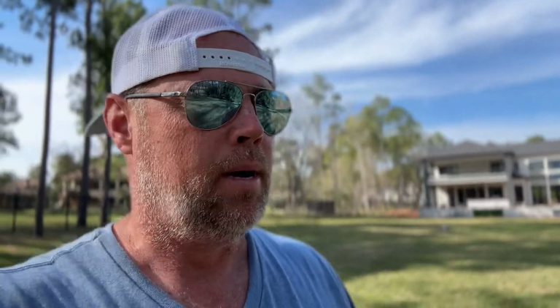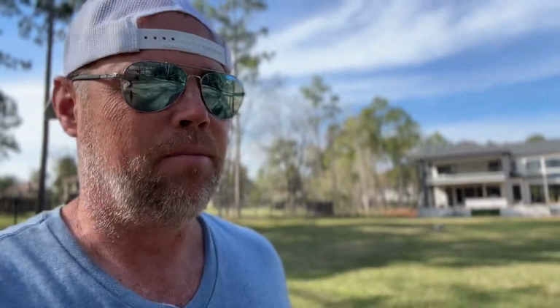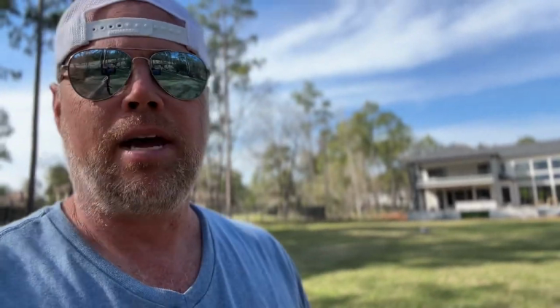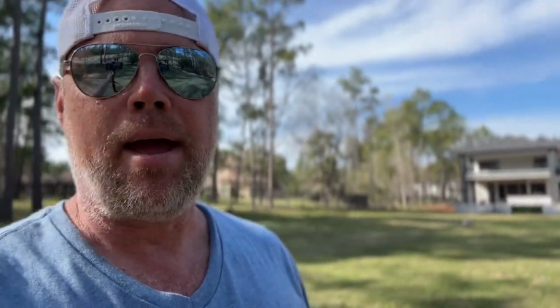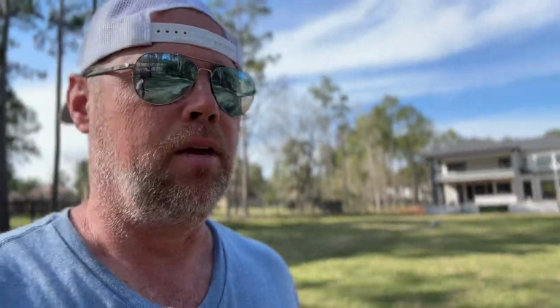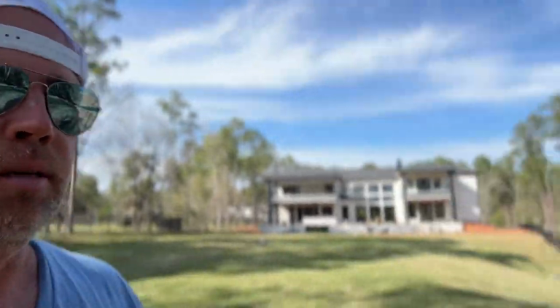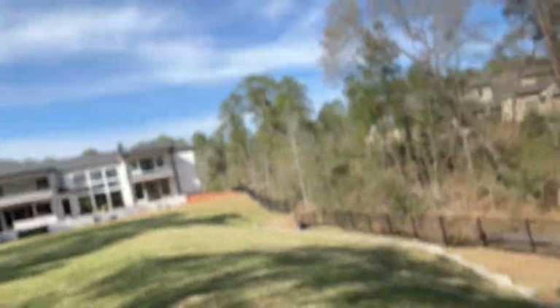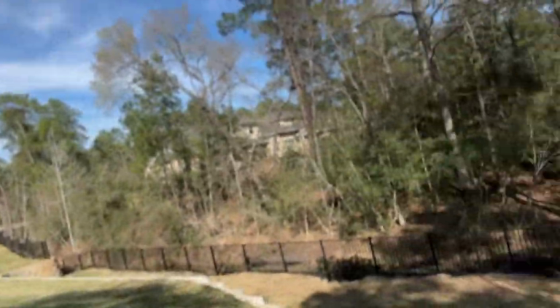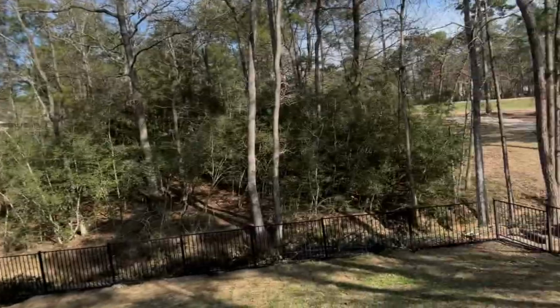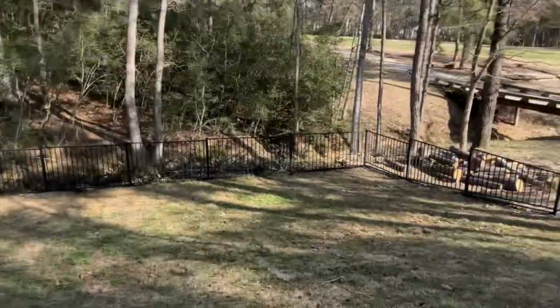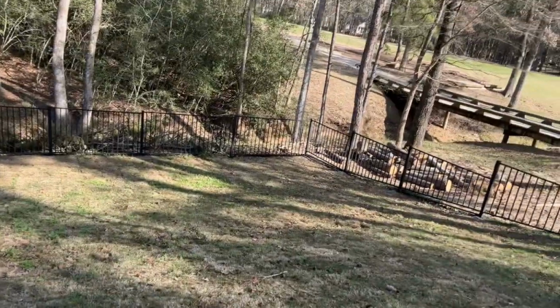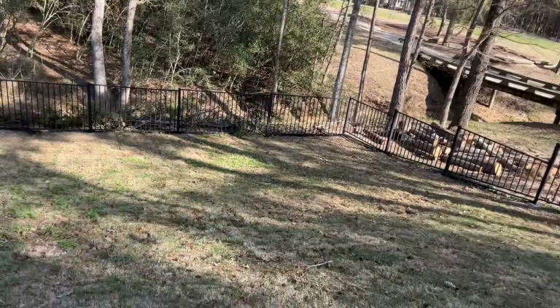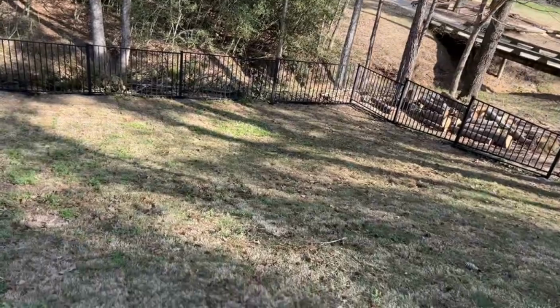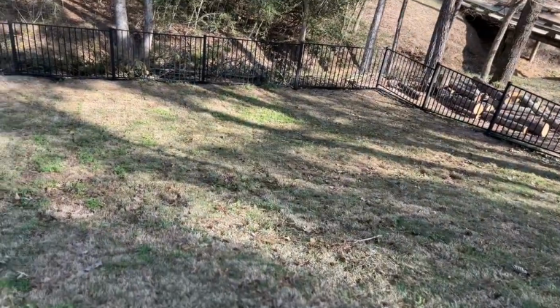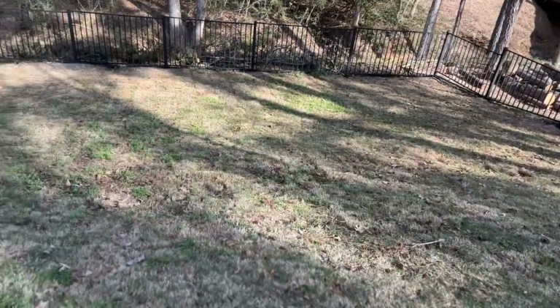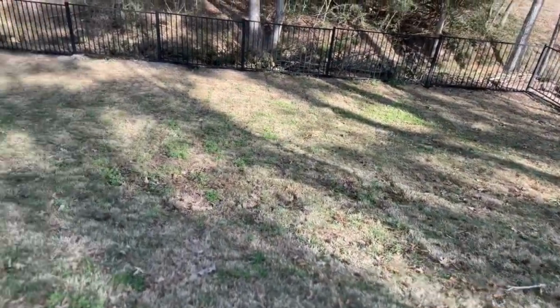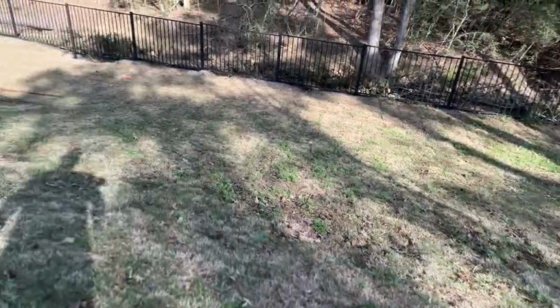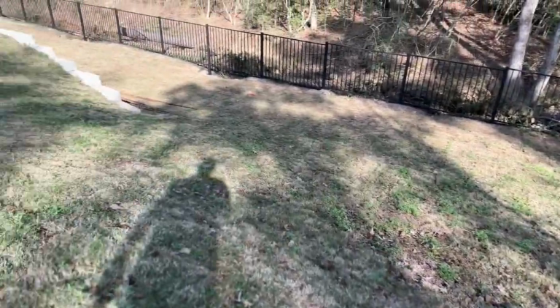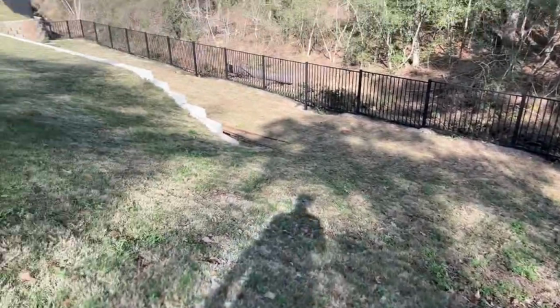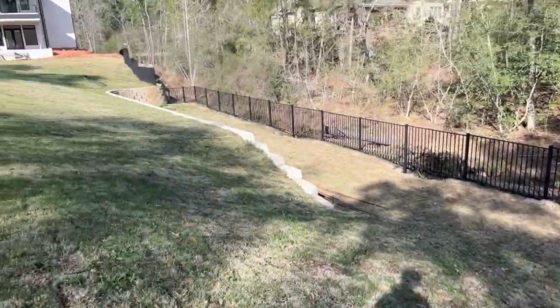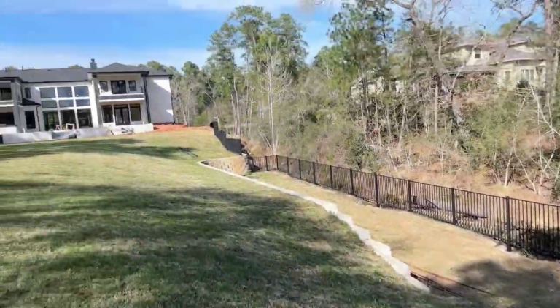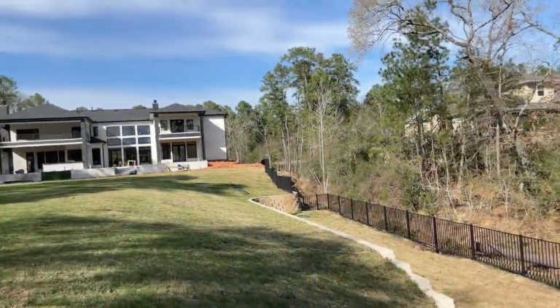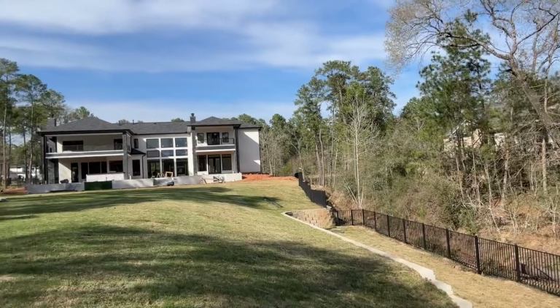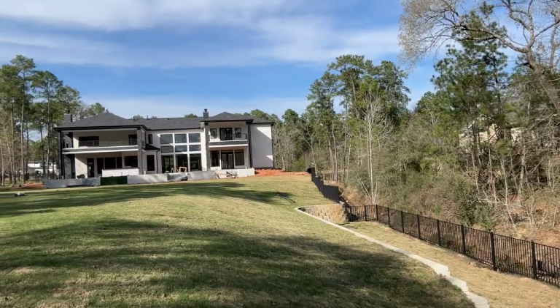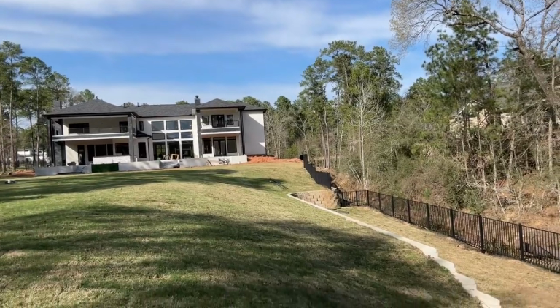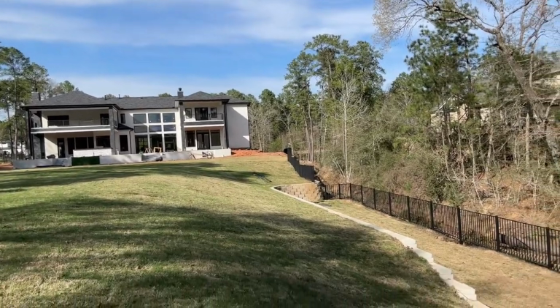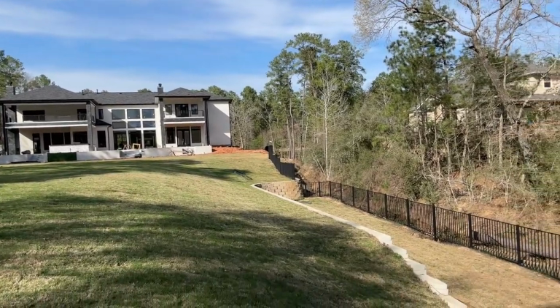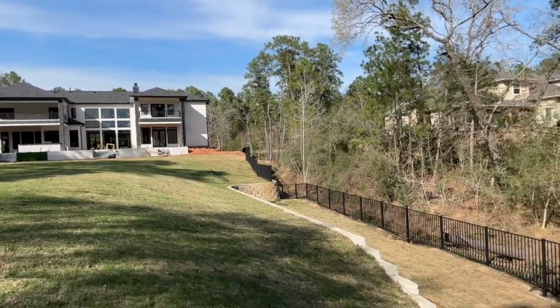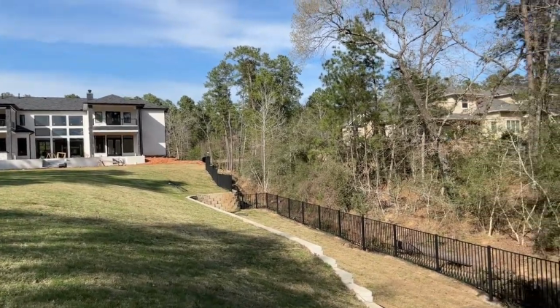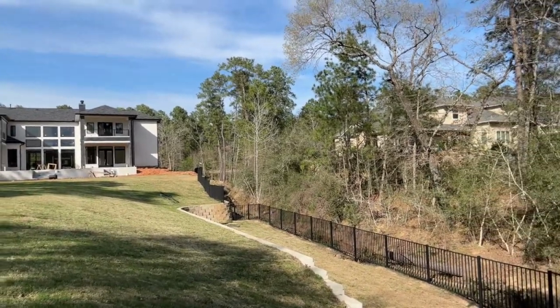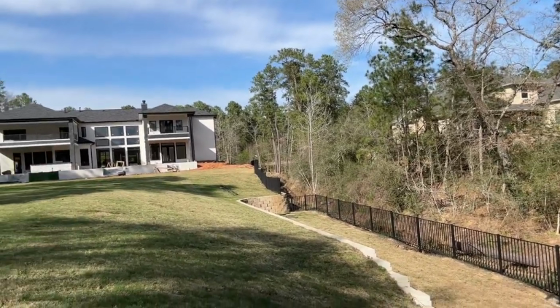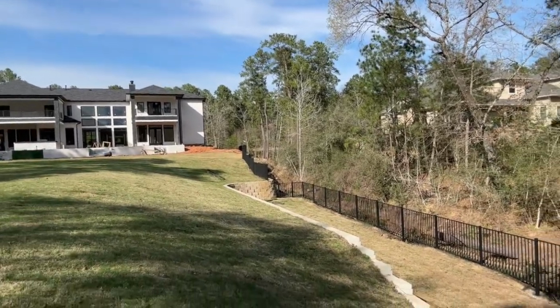We also have a massive hill right here — it's hard to tell — but it was able to go down that hill and go up this side no problem at all. It can go up to a 75% angle.